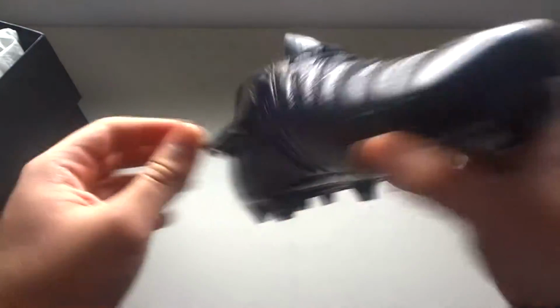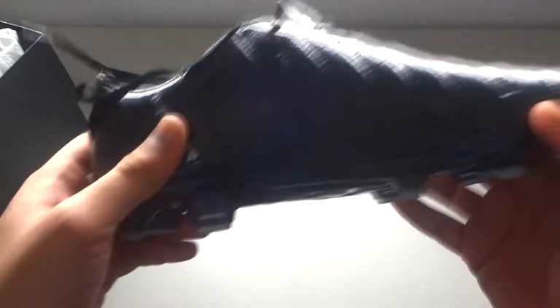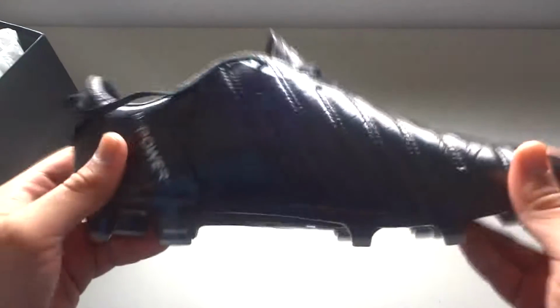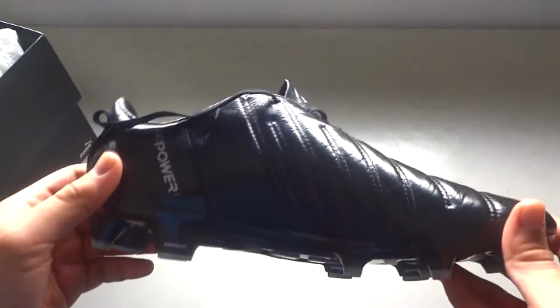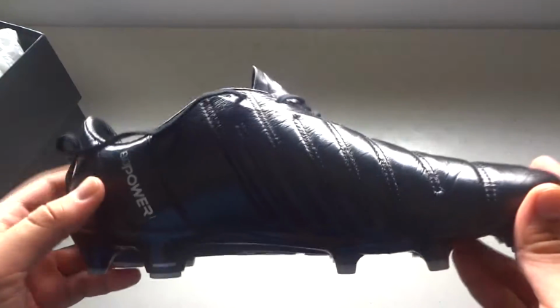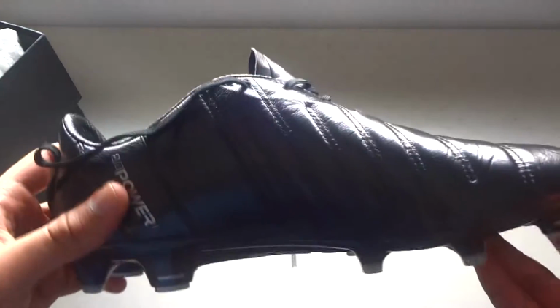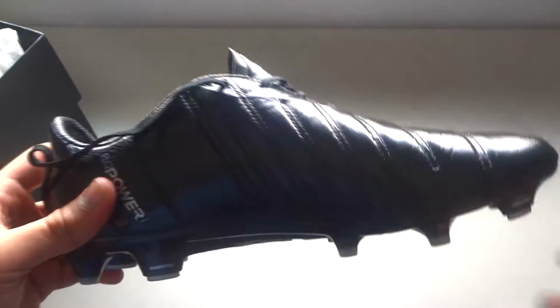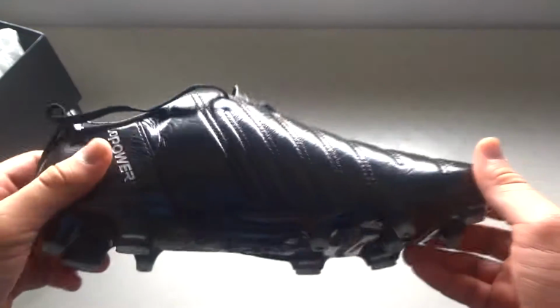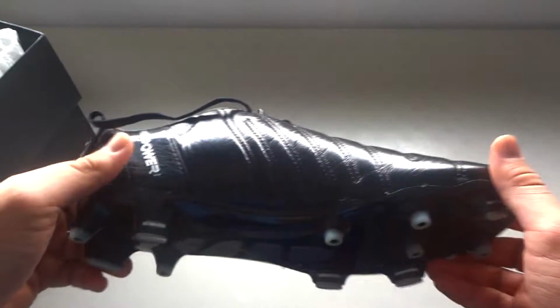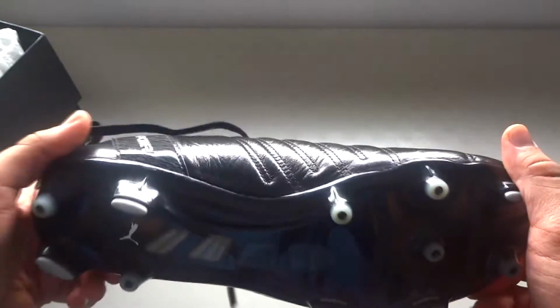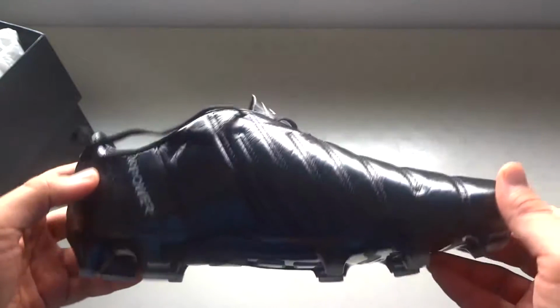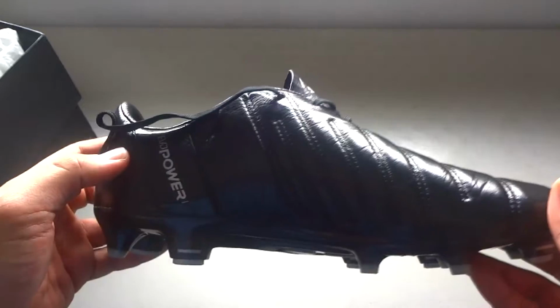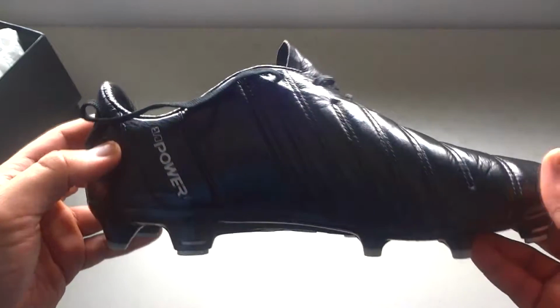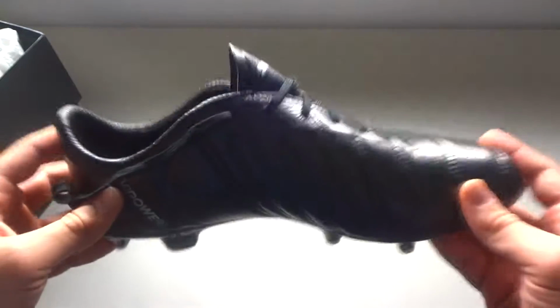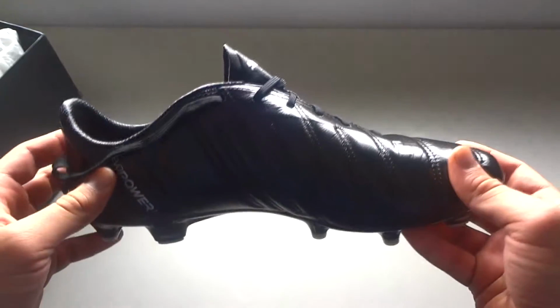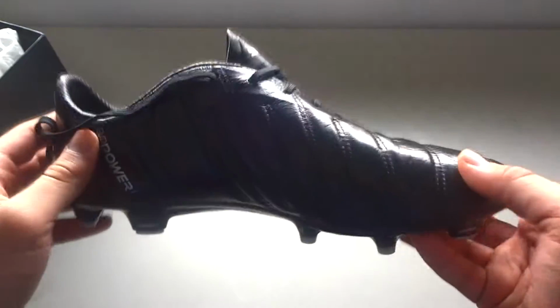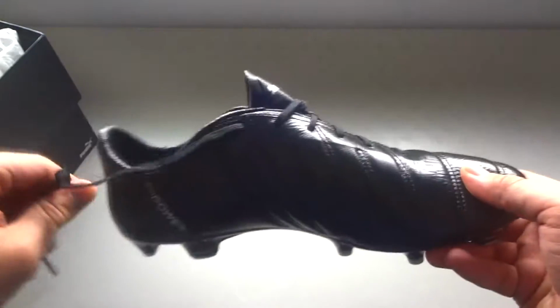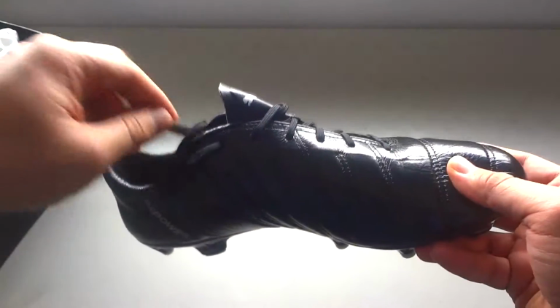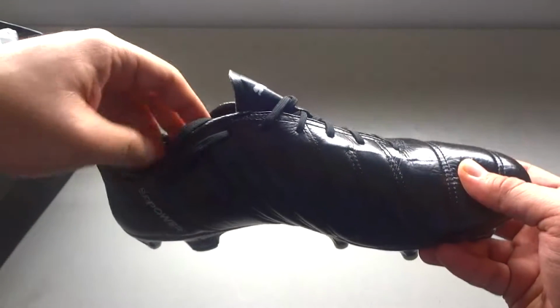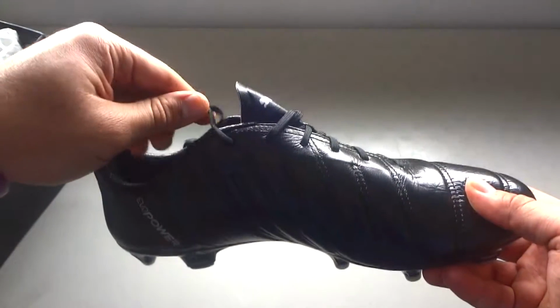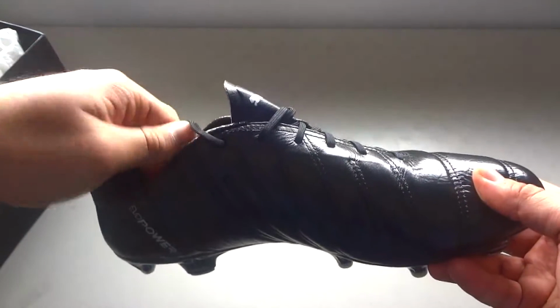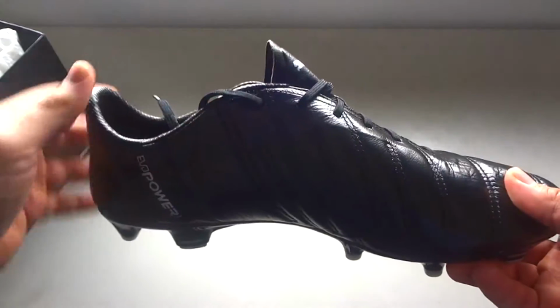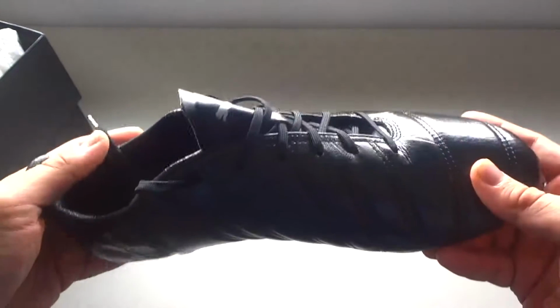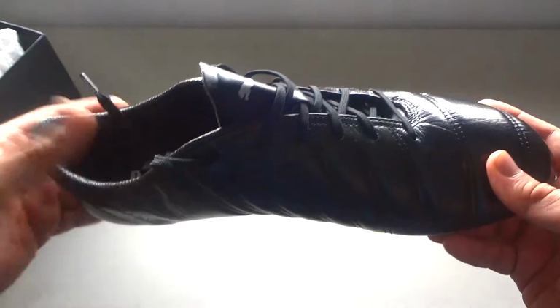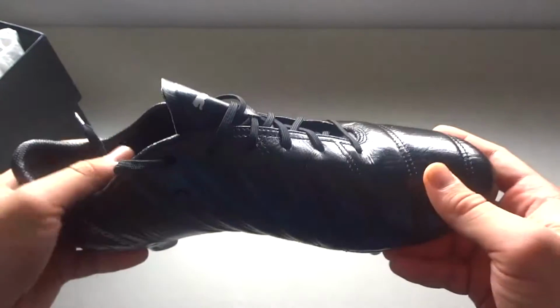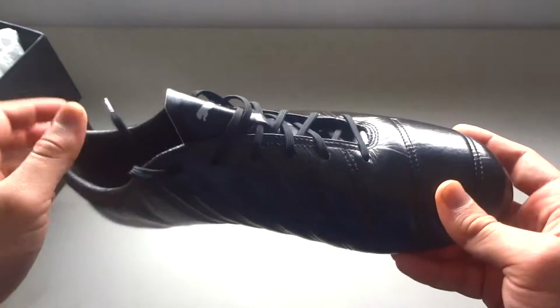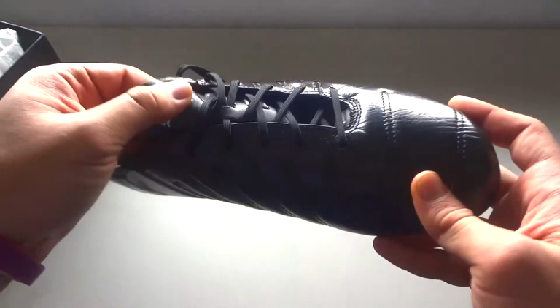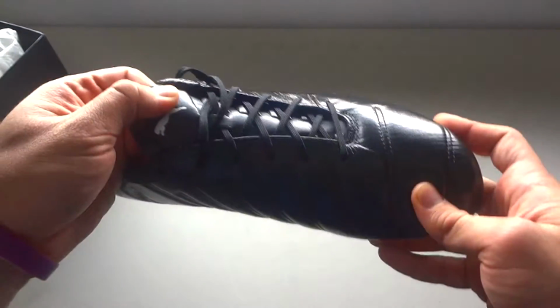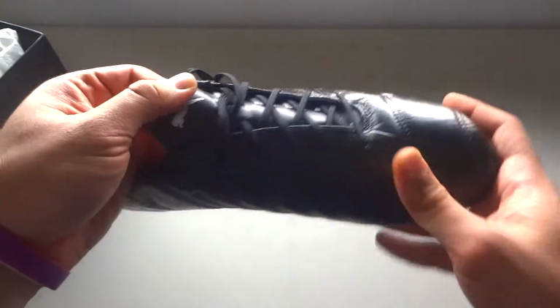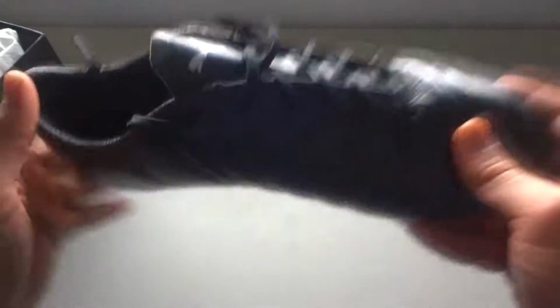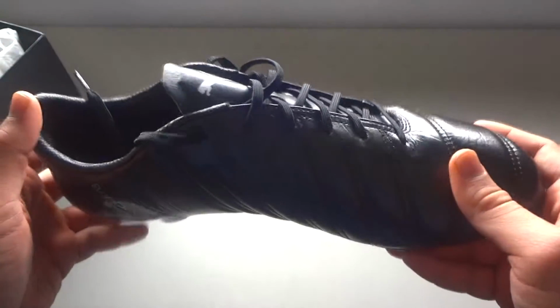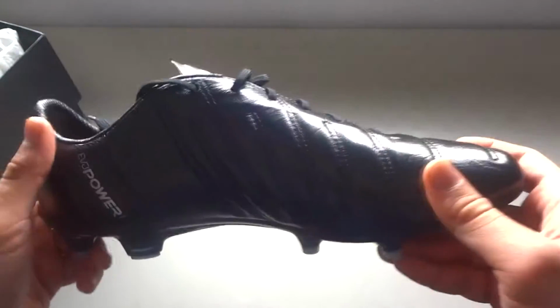This is actually a power boot too. So if you guys miss the Predator line or the T90 or anything like that, this might be the boot you want to go for. This is super comfortable — even the synthetic version, I've heard it's very comfortable. This leather version, I love.